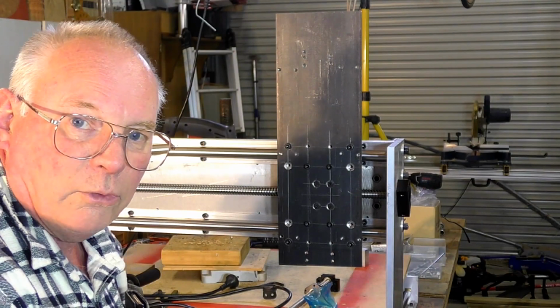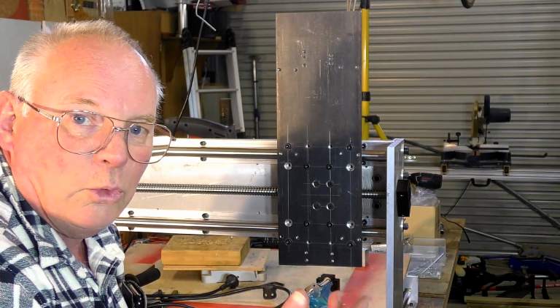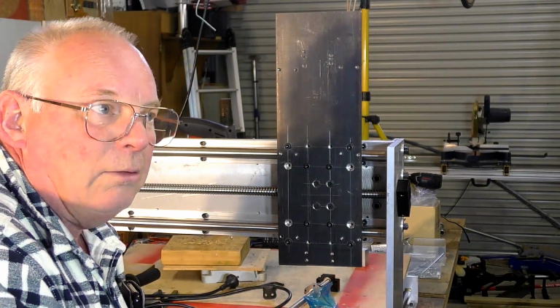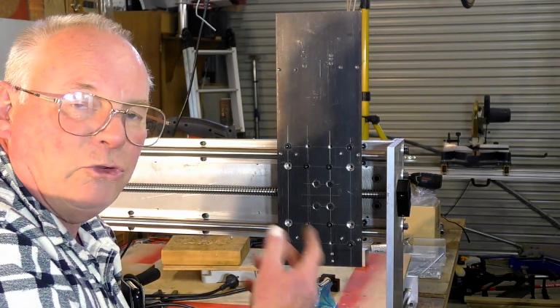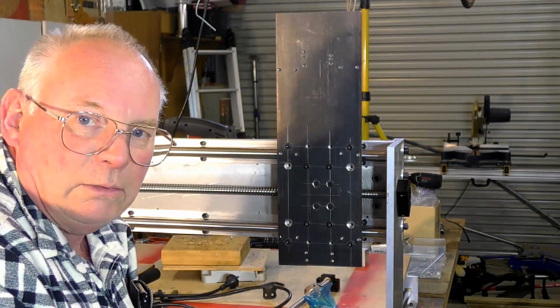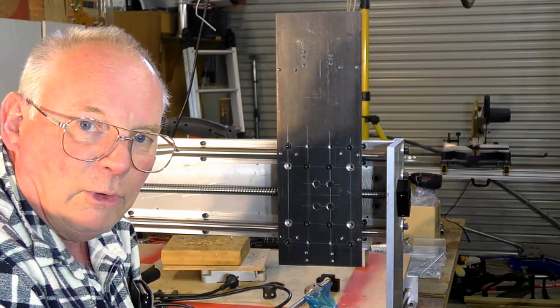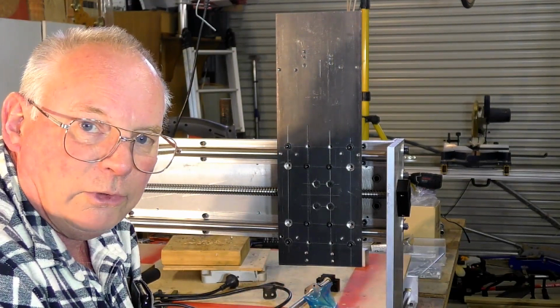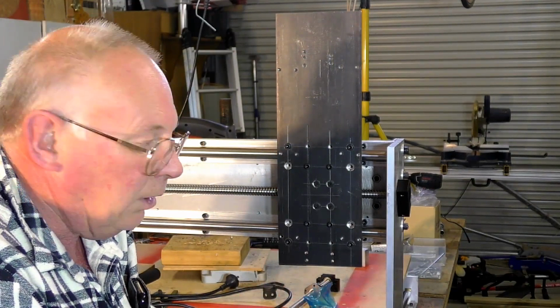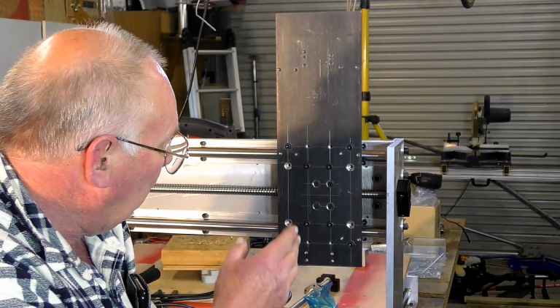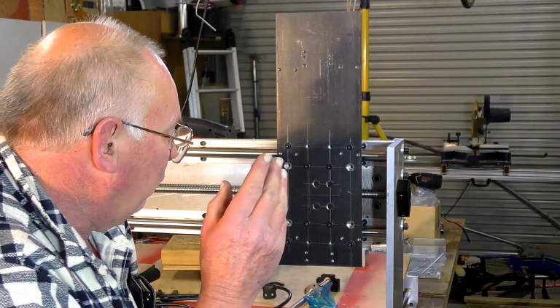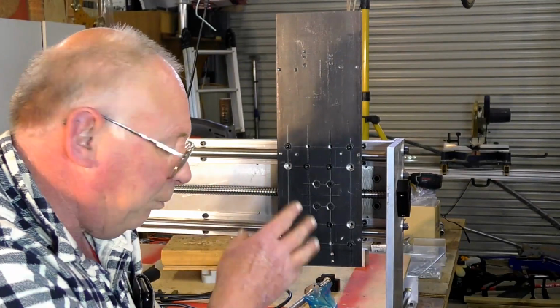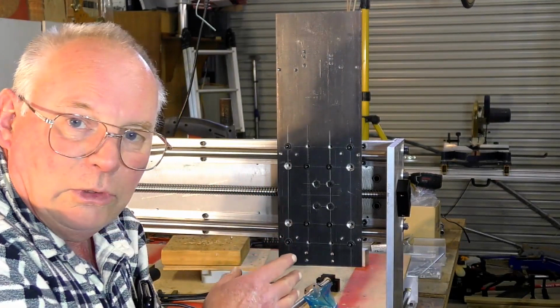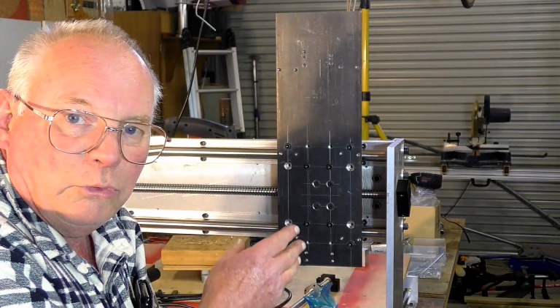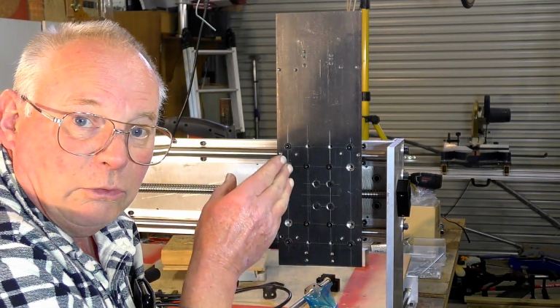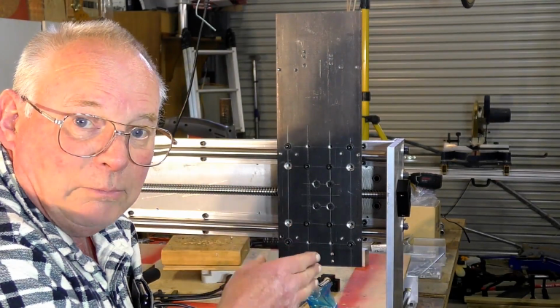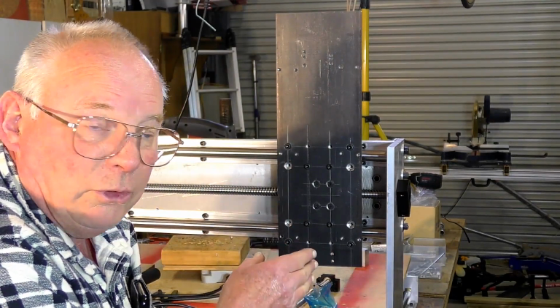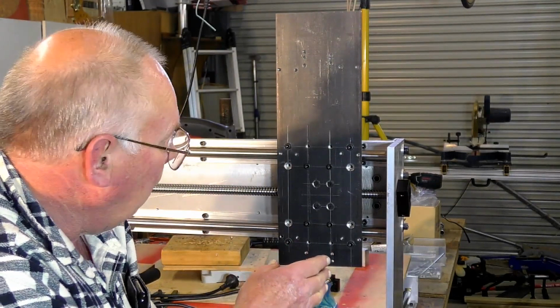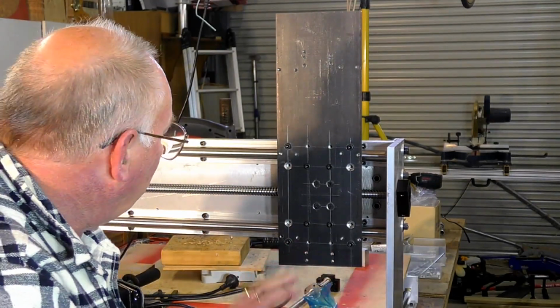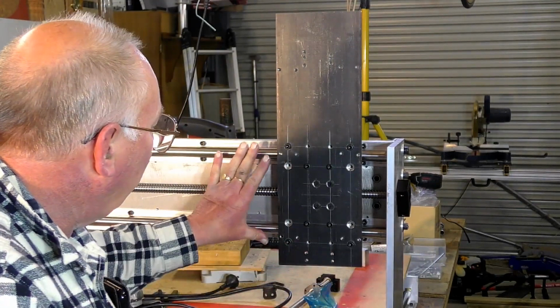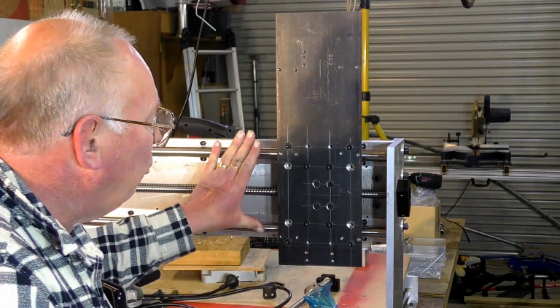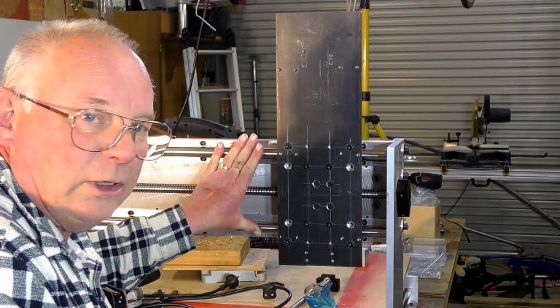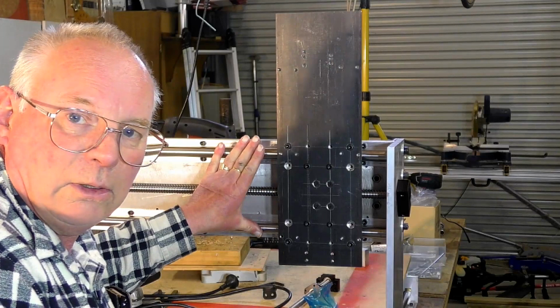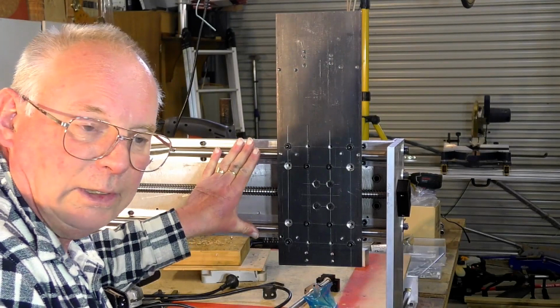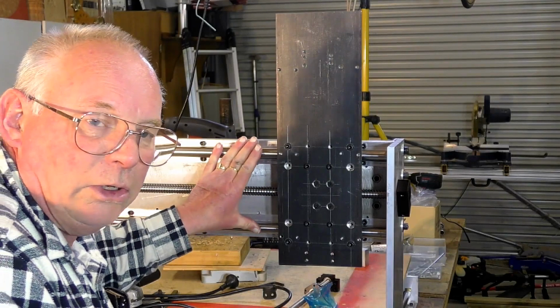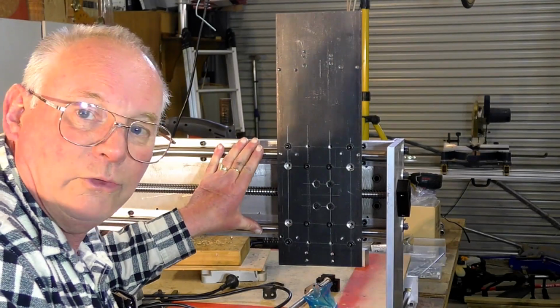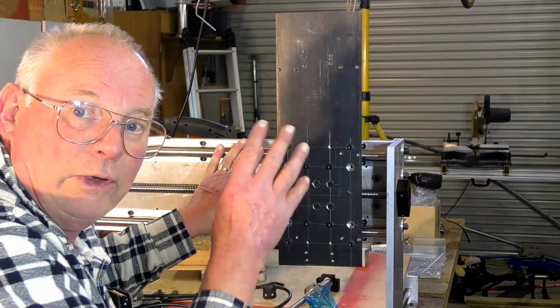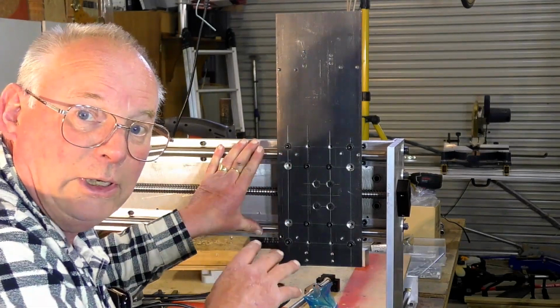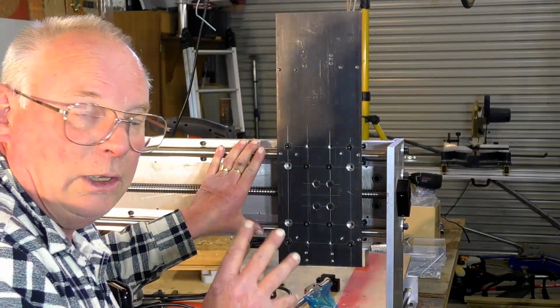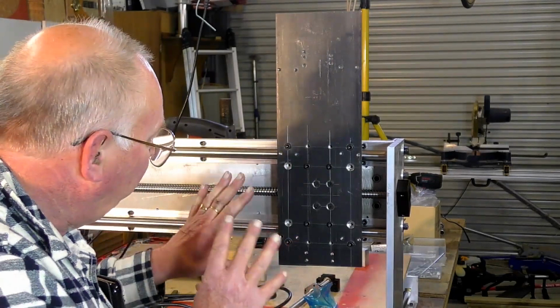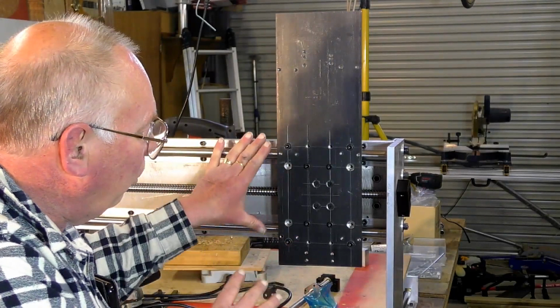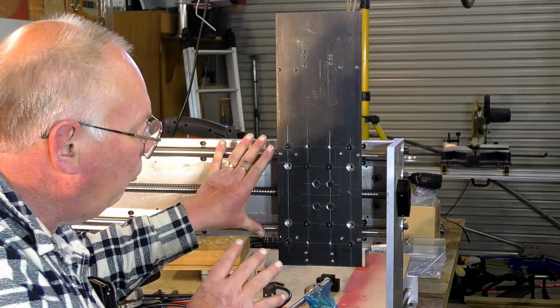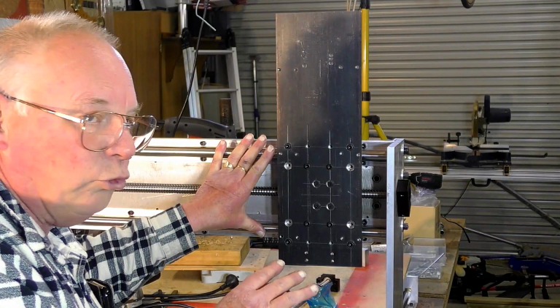So there's no measuring involved and it's absolutely put in the correct position. In actual fact, you're using the linear guide rails that you've already pre-assembled to locate where that bearing goes.